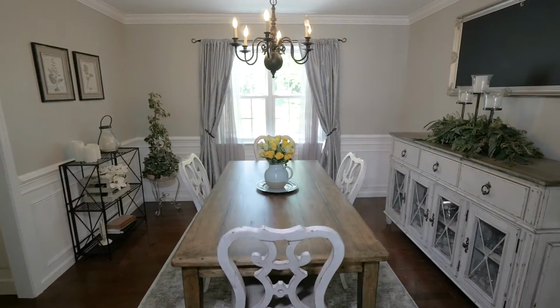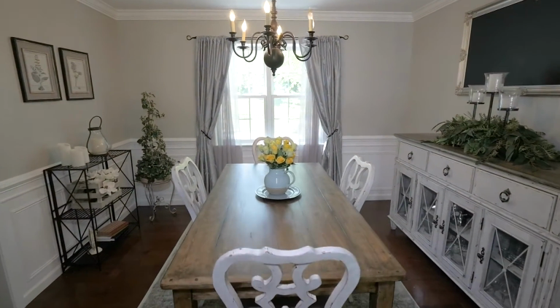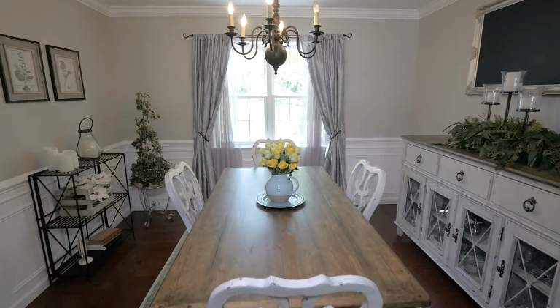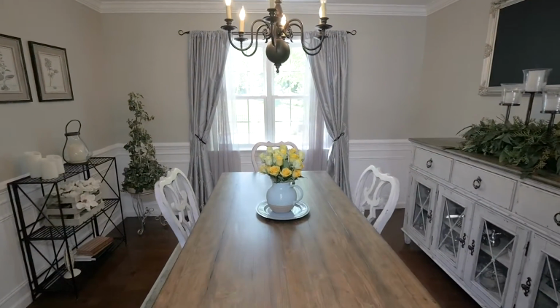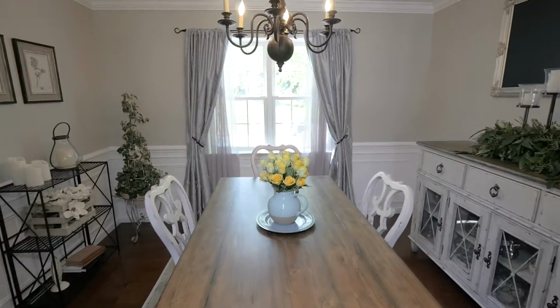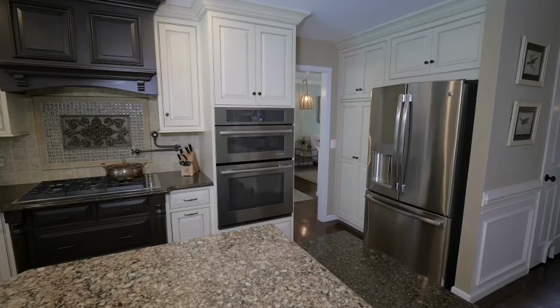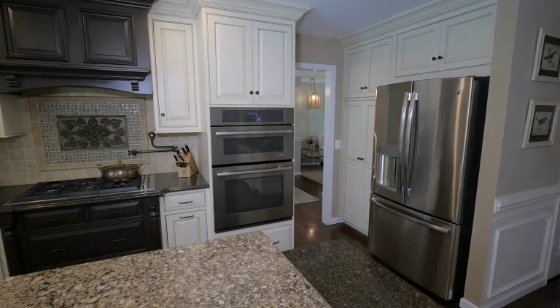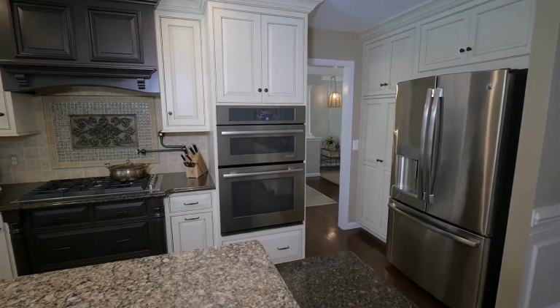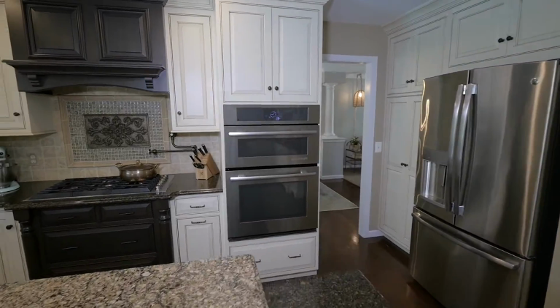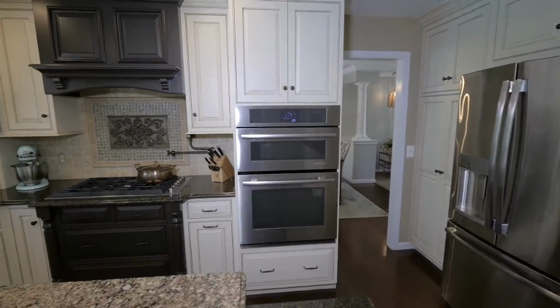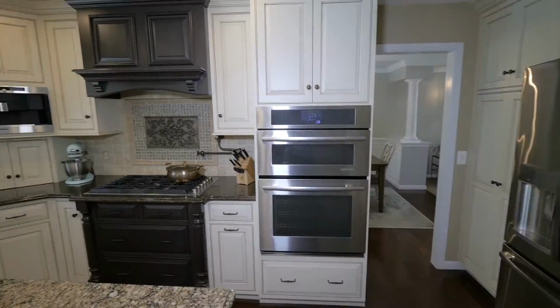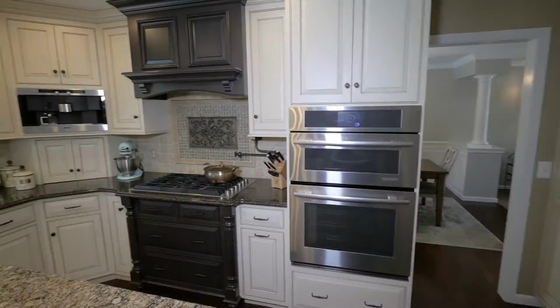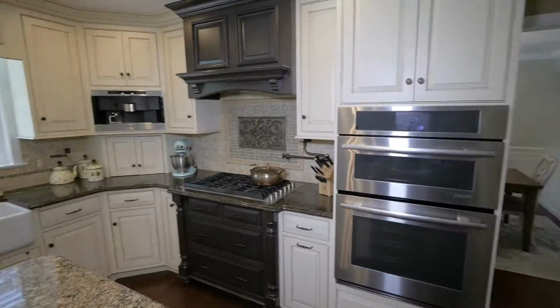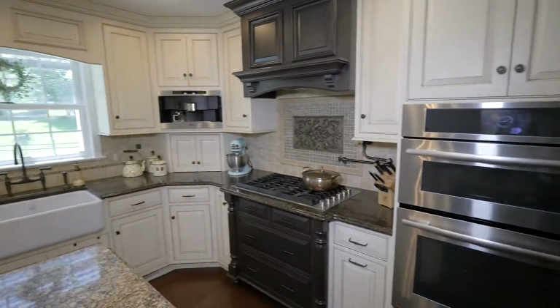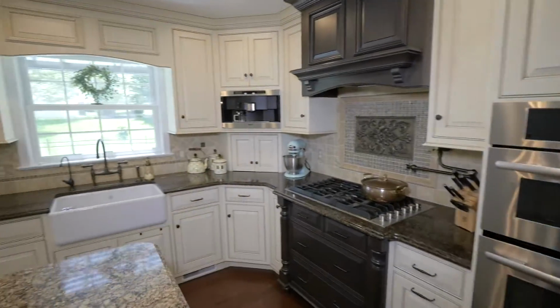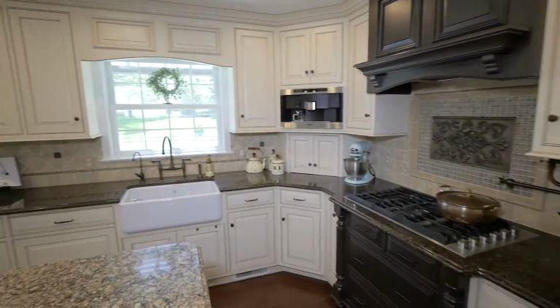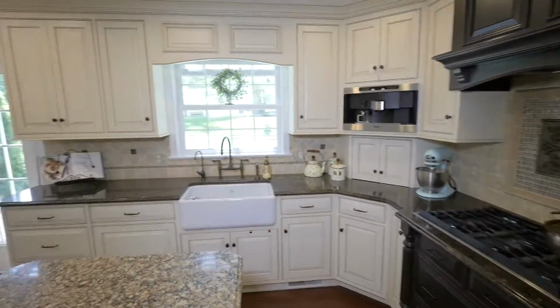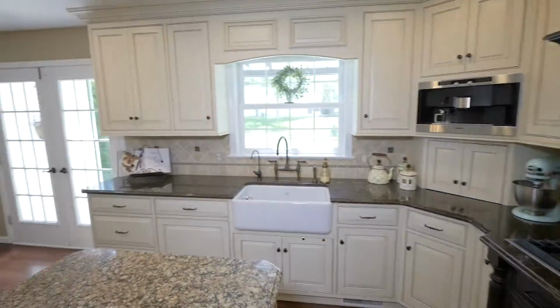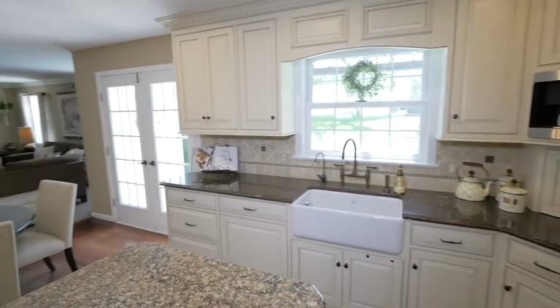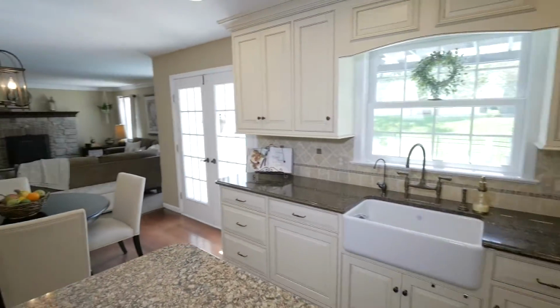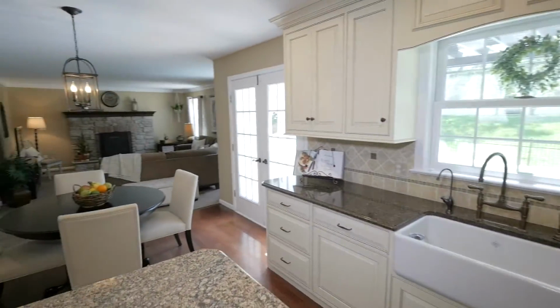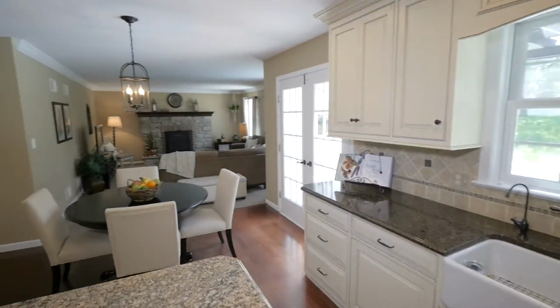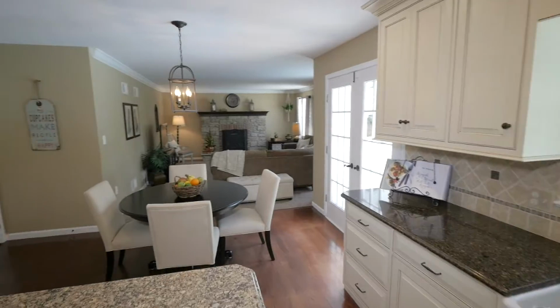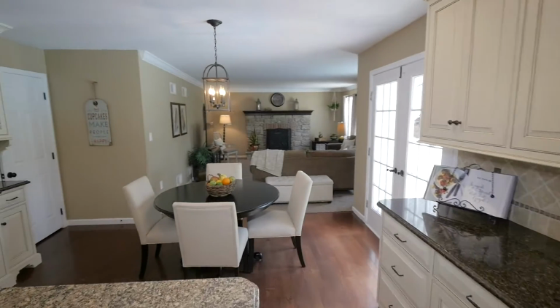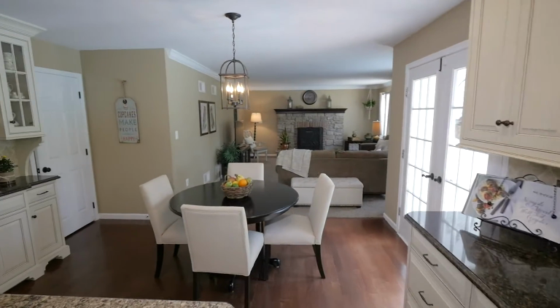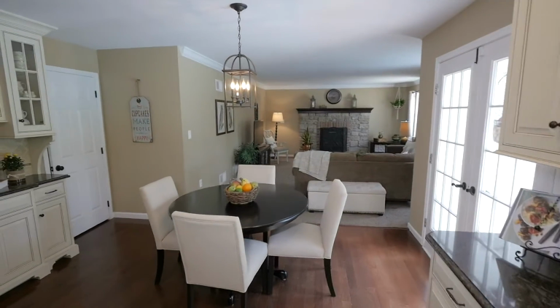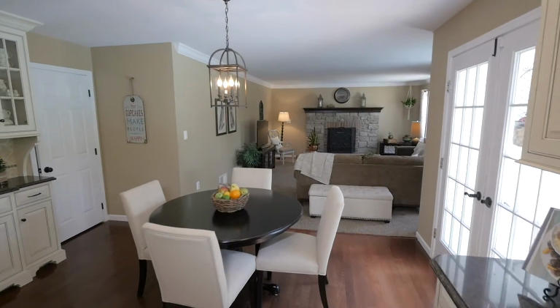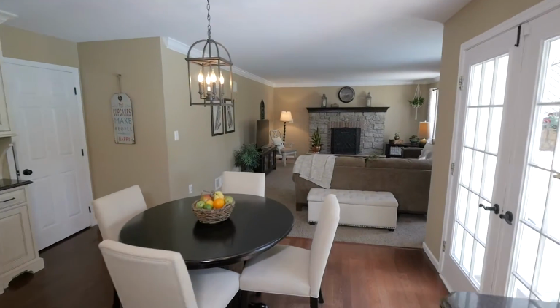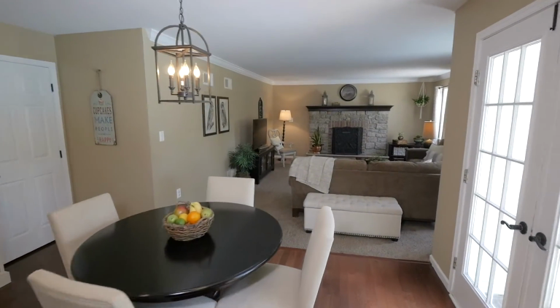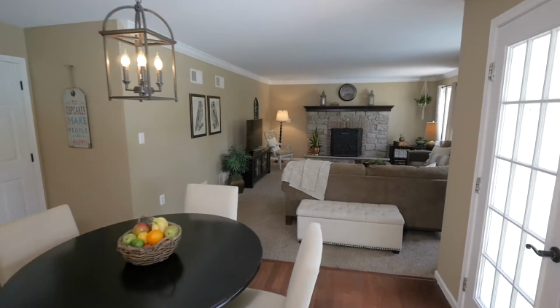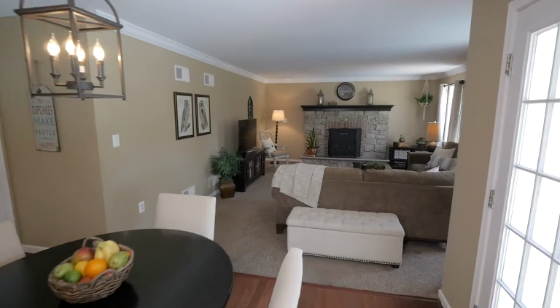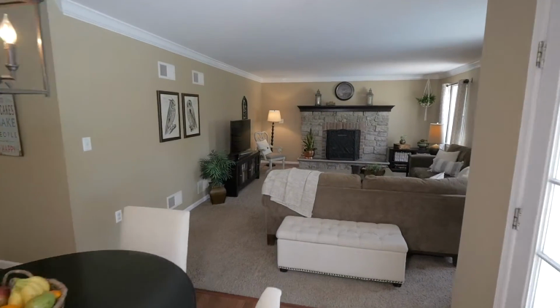You will love the upscale custom kitchen with quartz counters, oversized farmhouse sink, tile backsplash, and a two-tiered custom island.